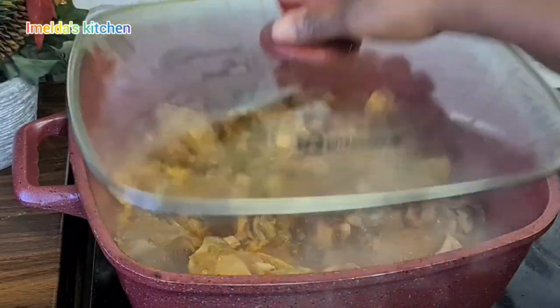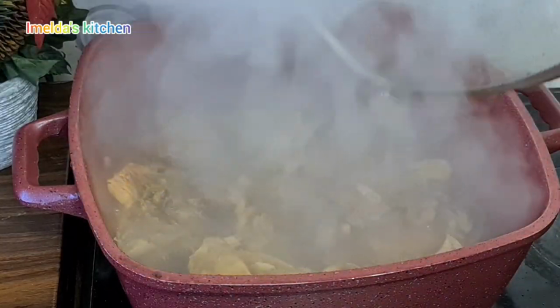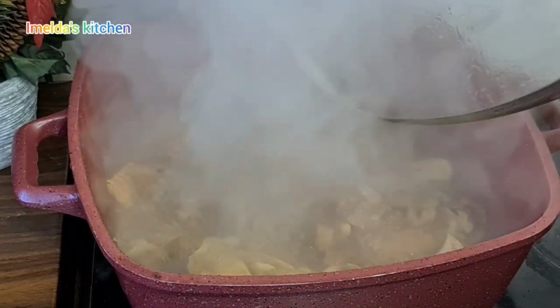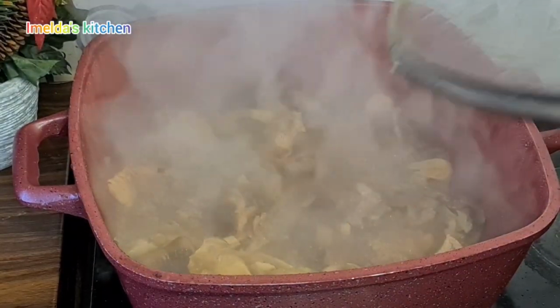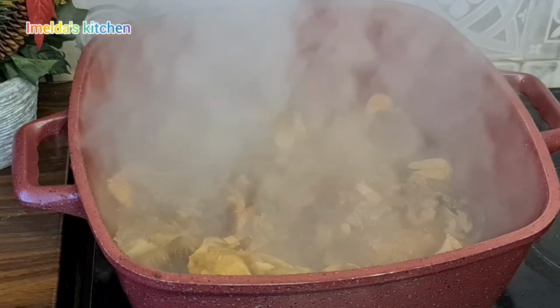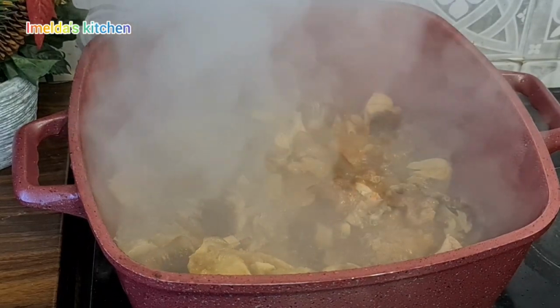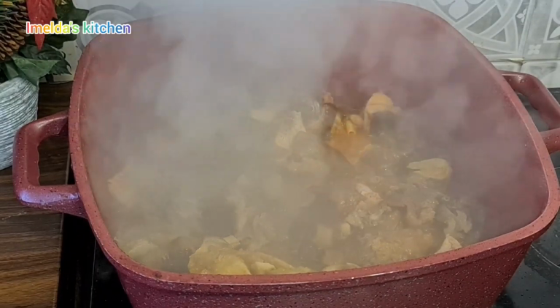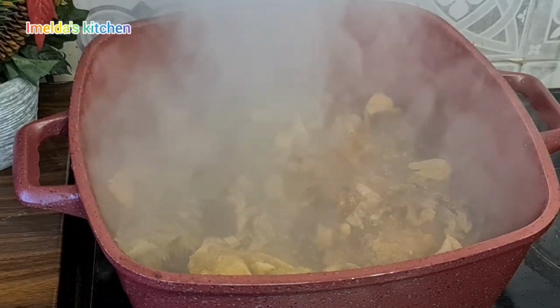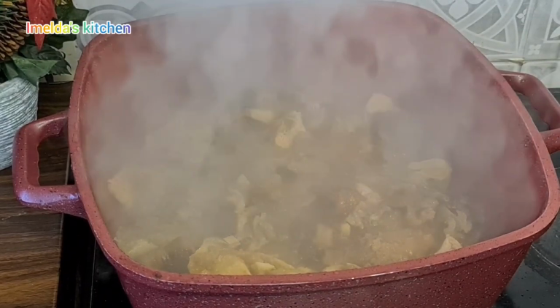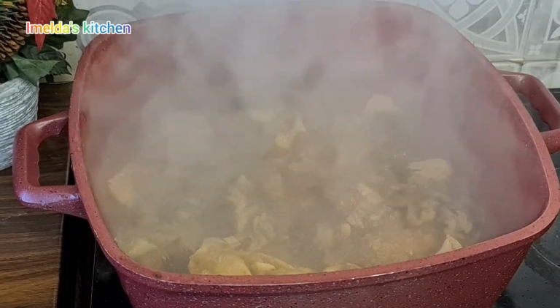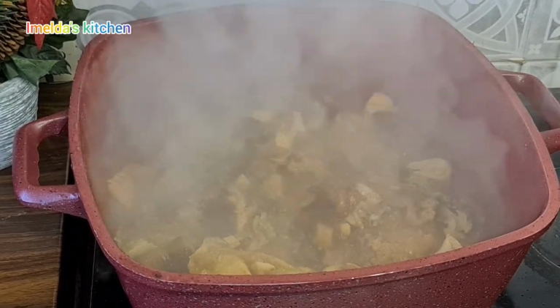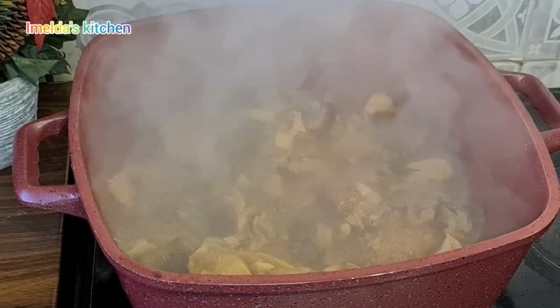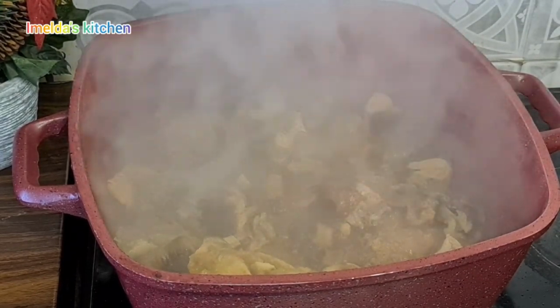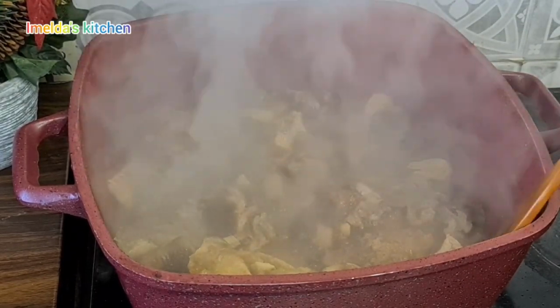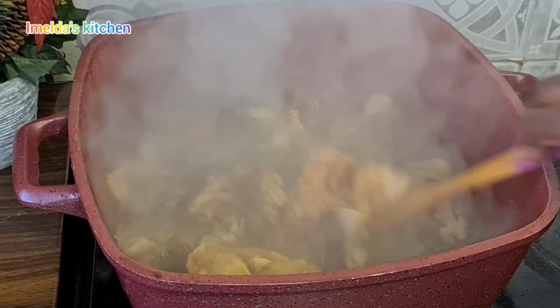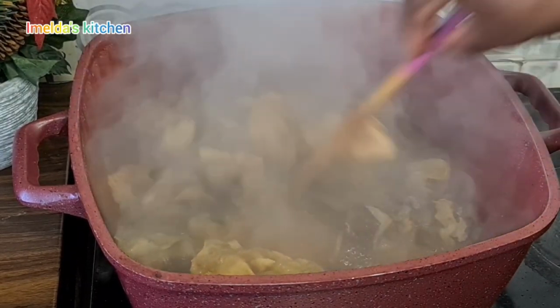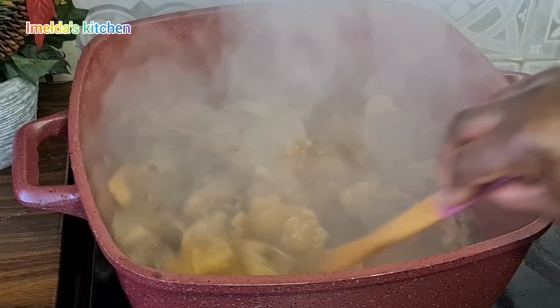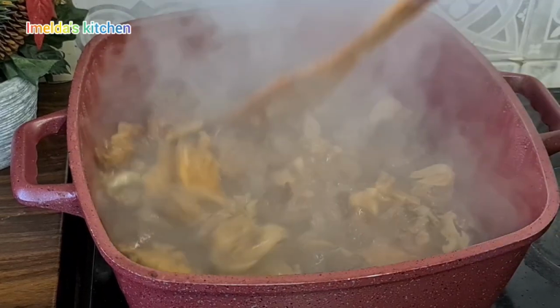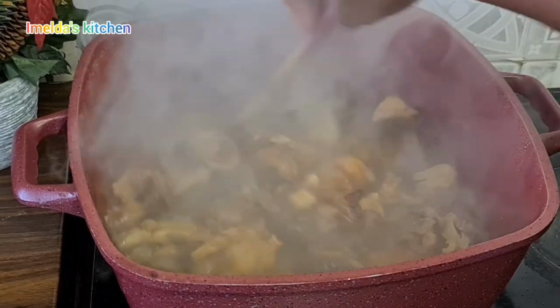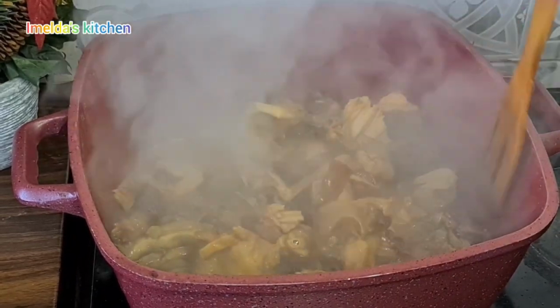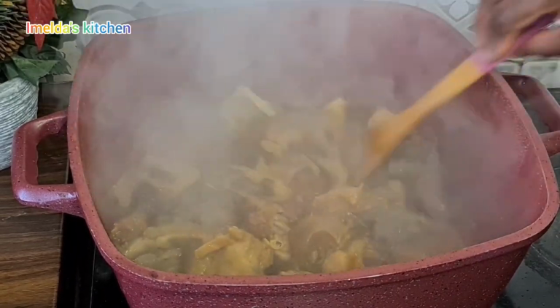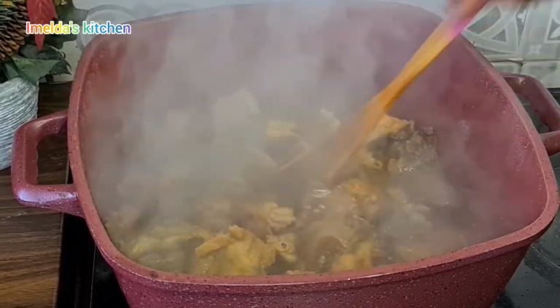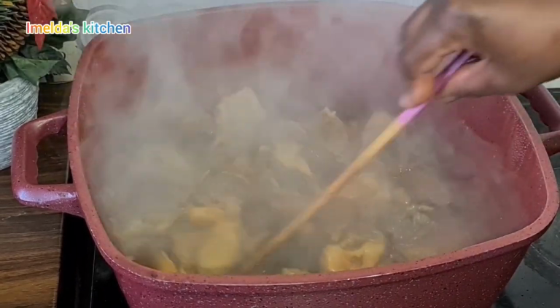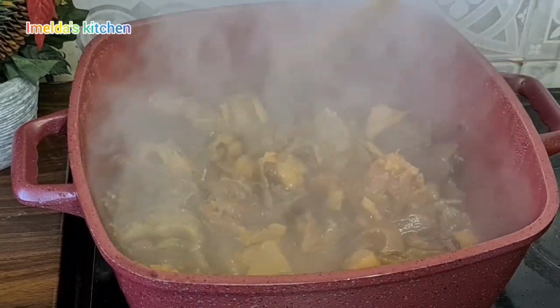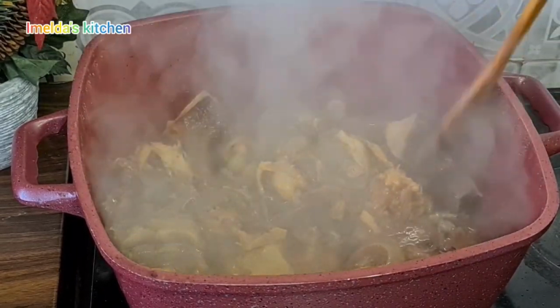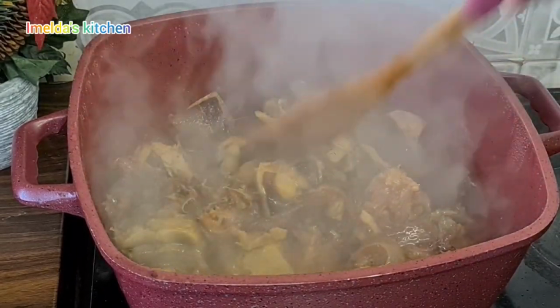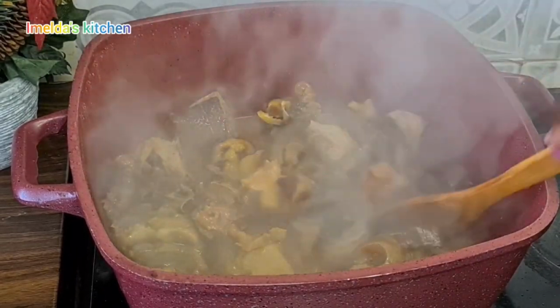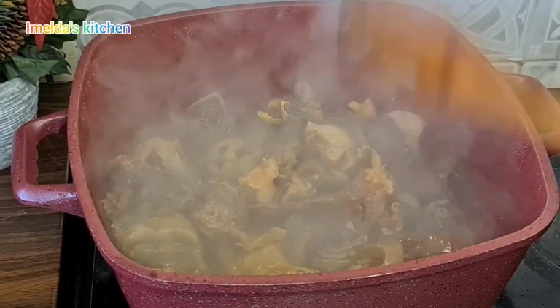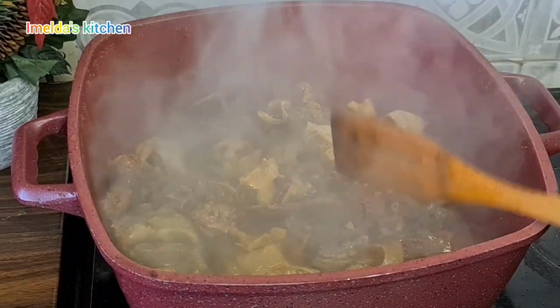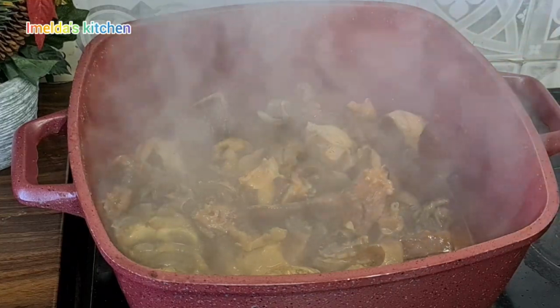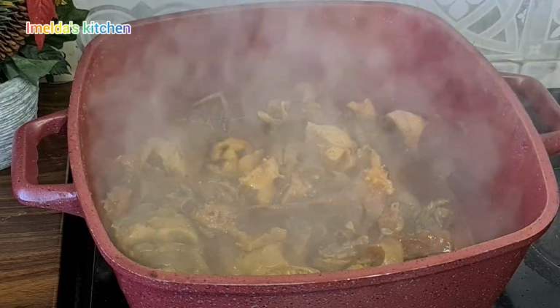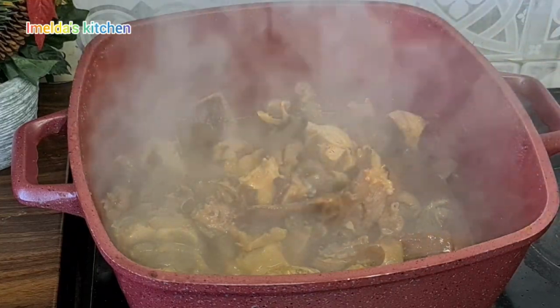Now look at our meat — the flavor! Oh, it smells so good and it tastes so good. Yes, I took one and tasted it — you know me!